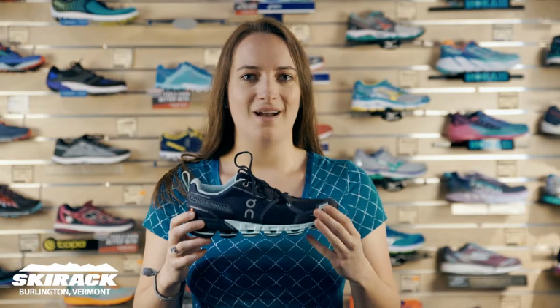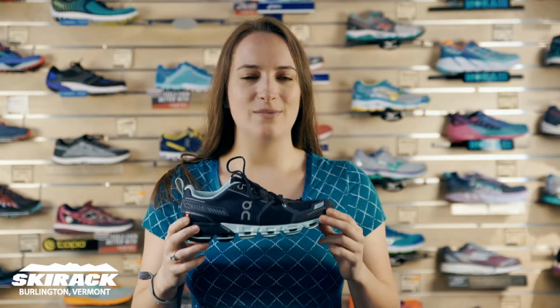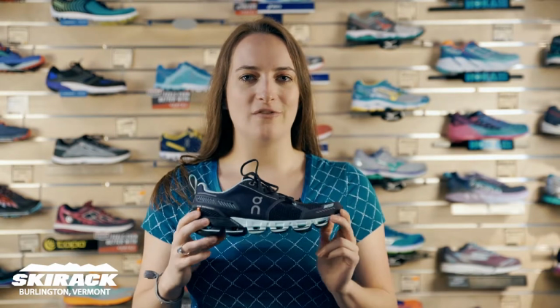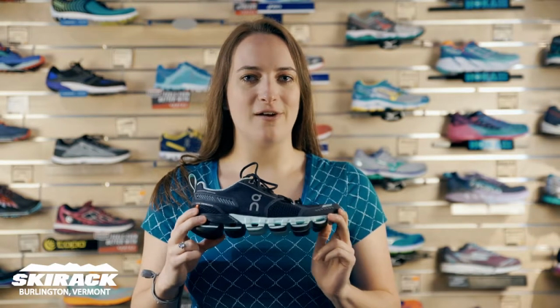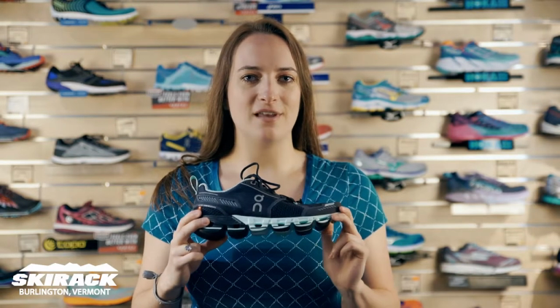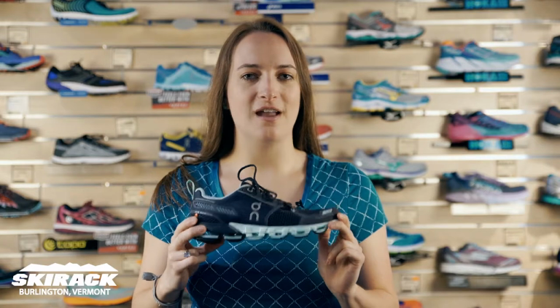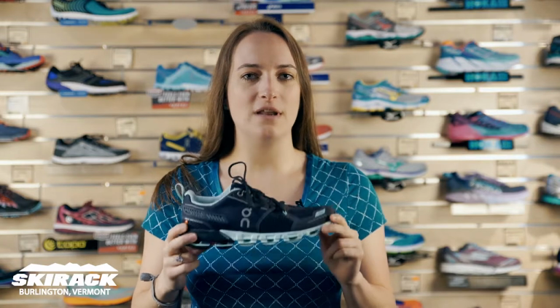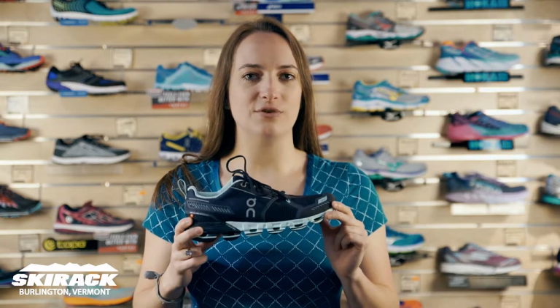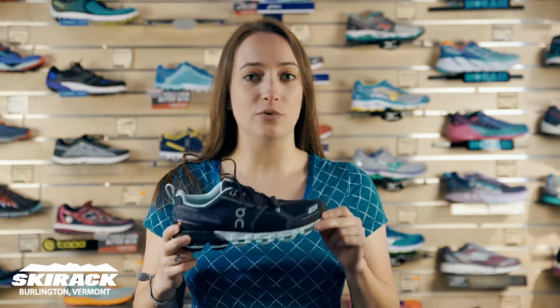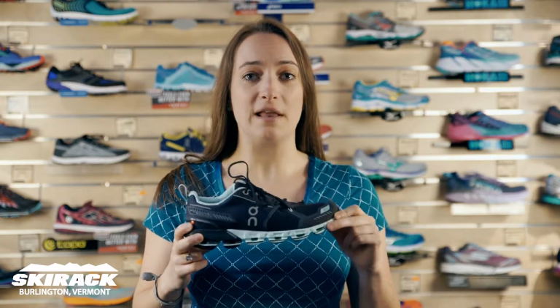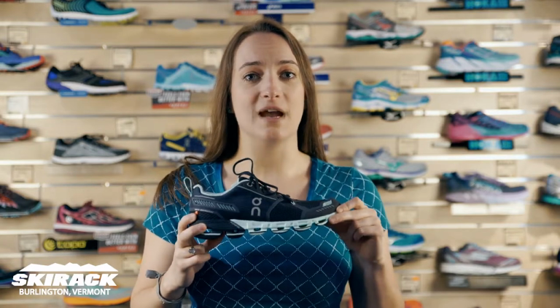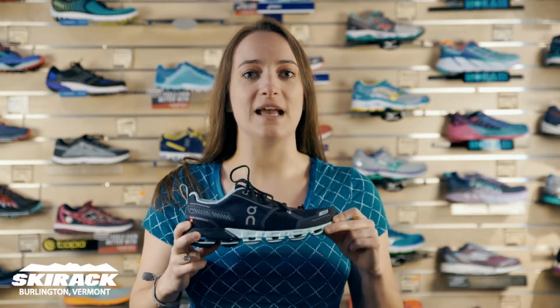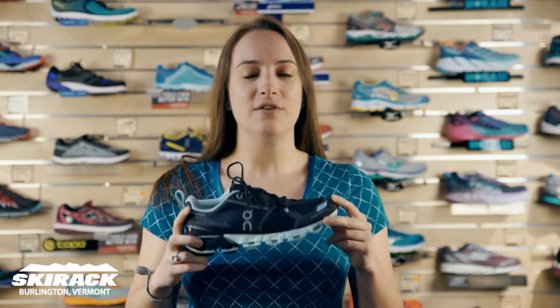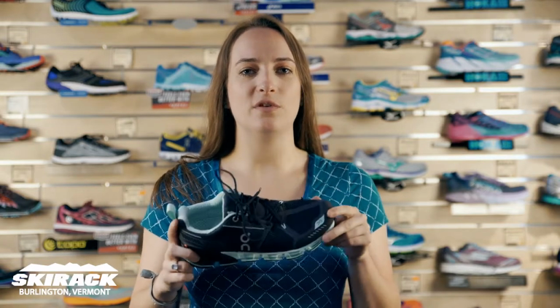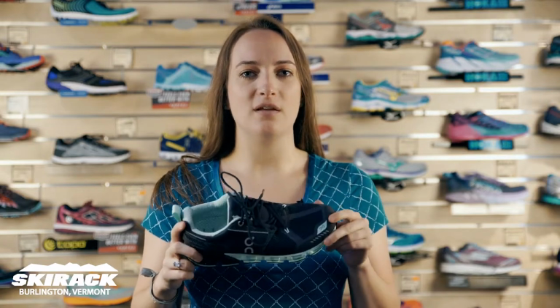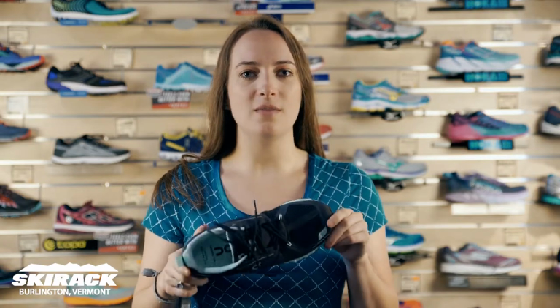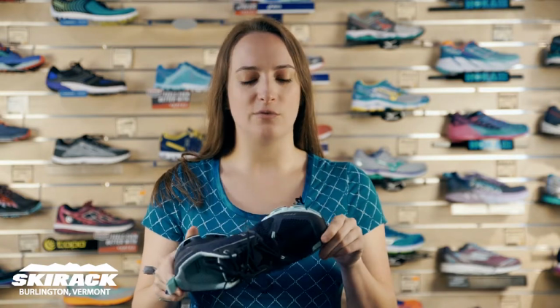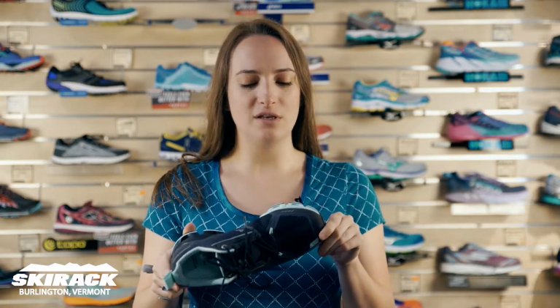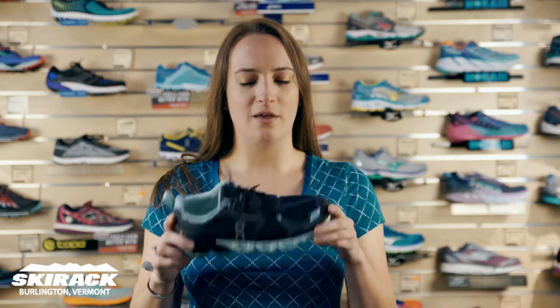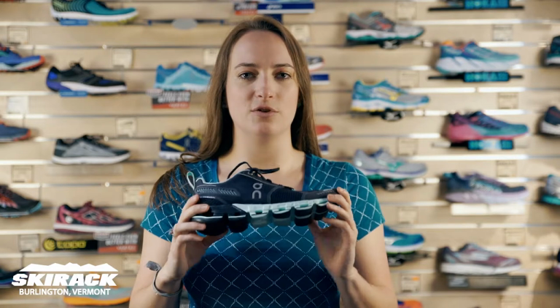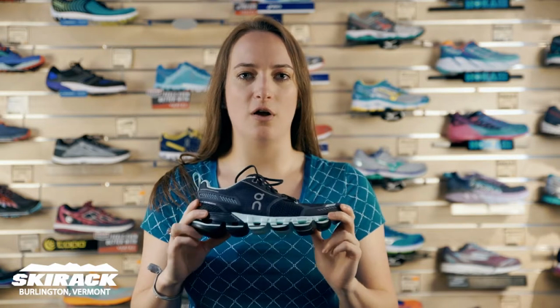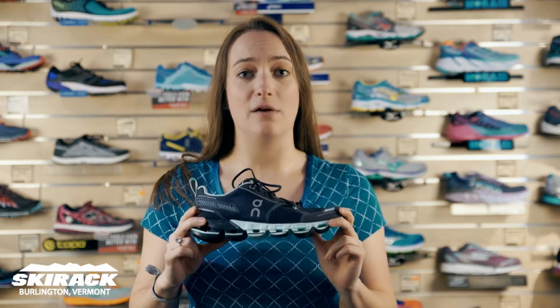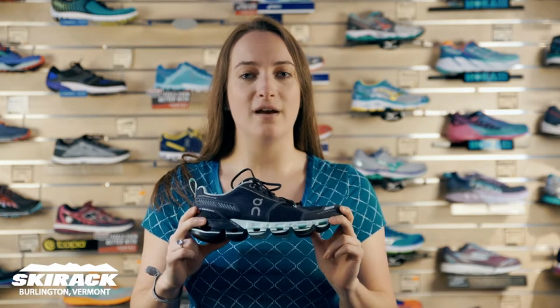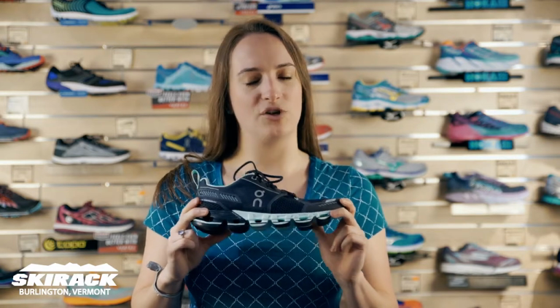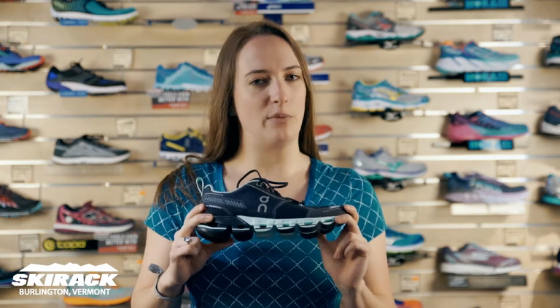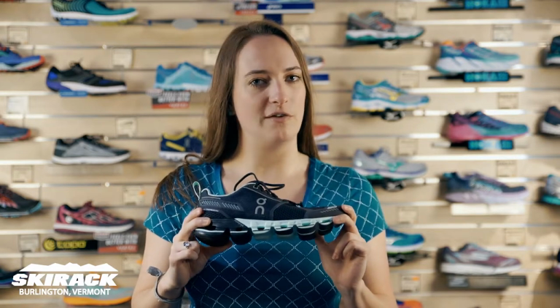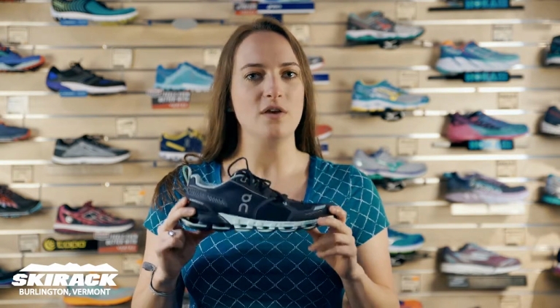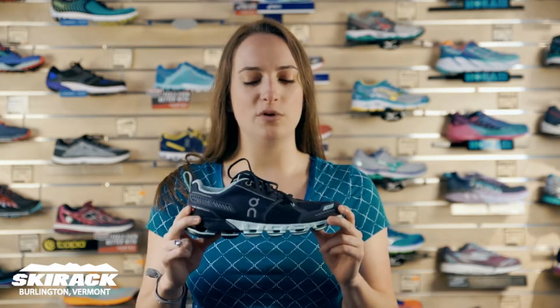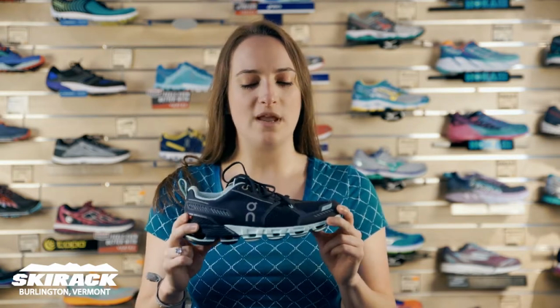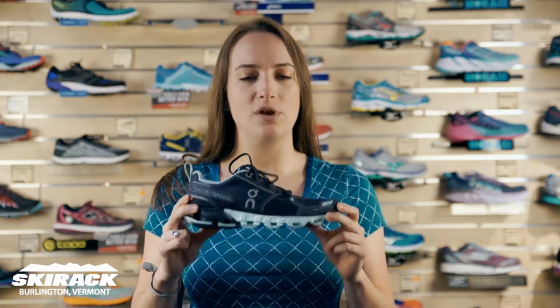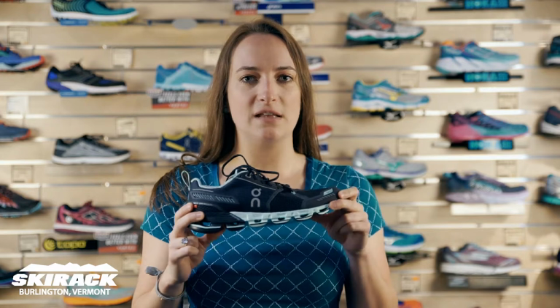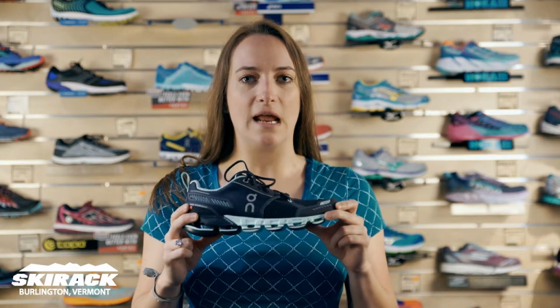Hi, my name is Laura from the Ski Rock Run Center and I wanted to introduce a newer brand to you guys today. This is a brand called On, they're from Switzerland. This is a shoe called the Cloud Flyer — it's actually one of my personal favorites. Super lightweight, really nice styling.